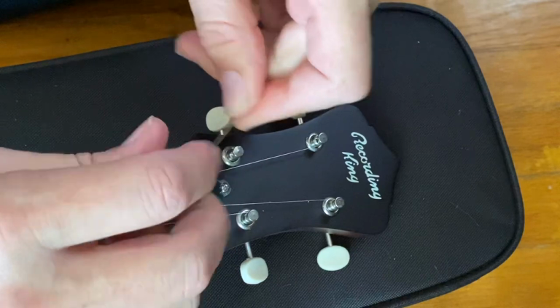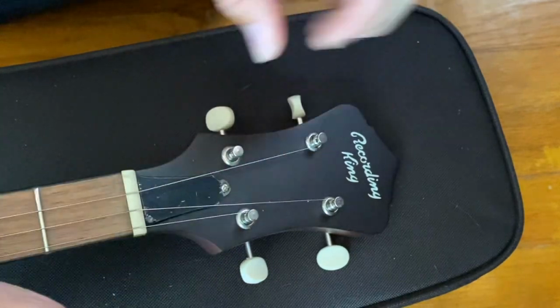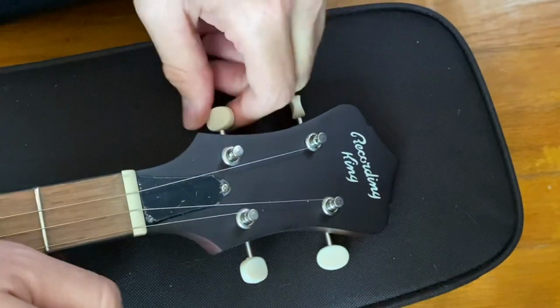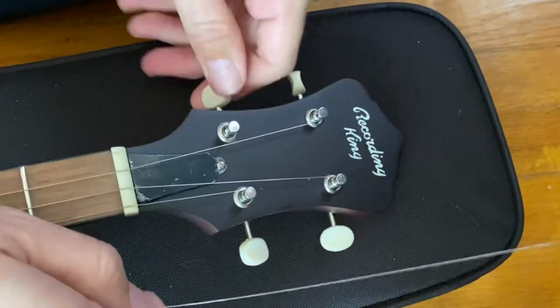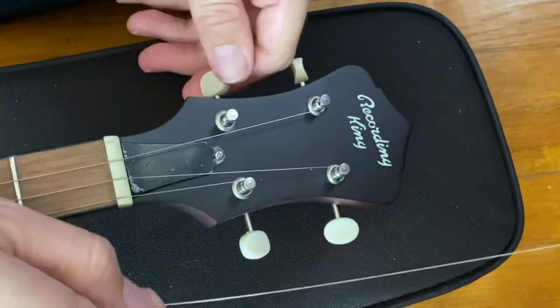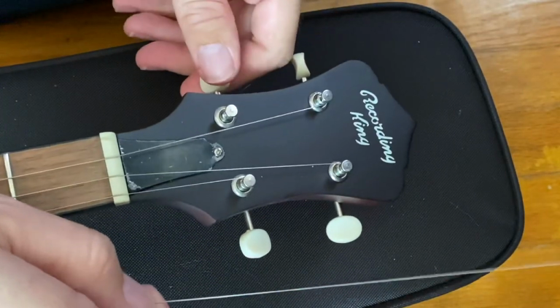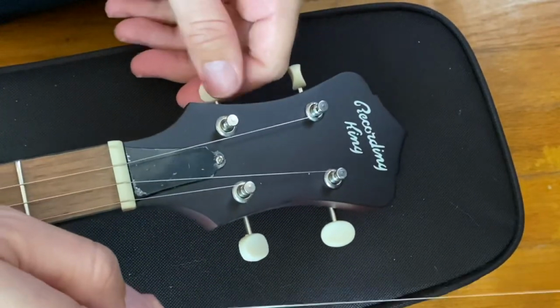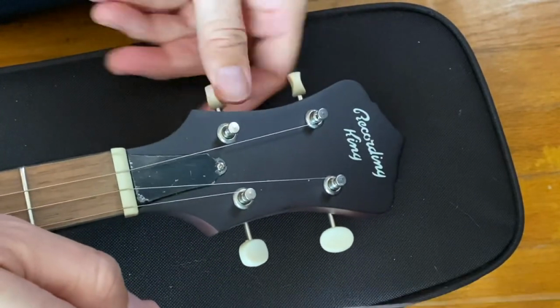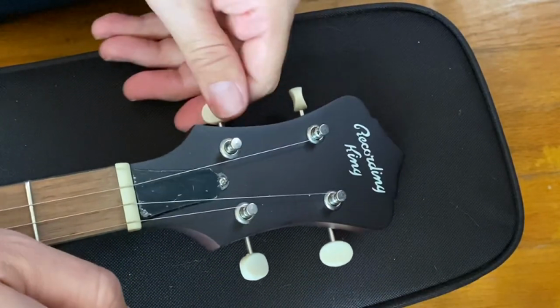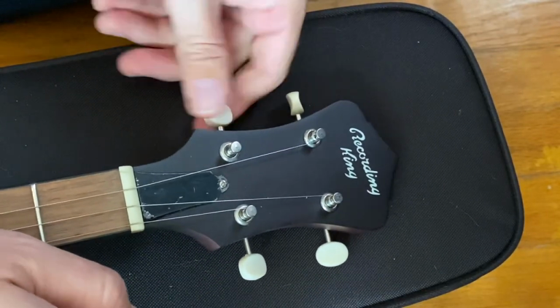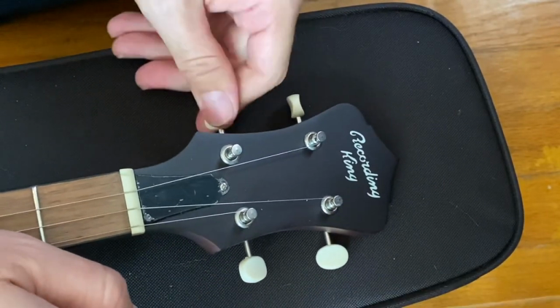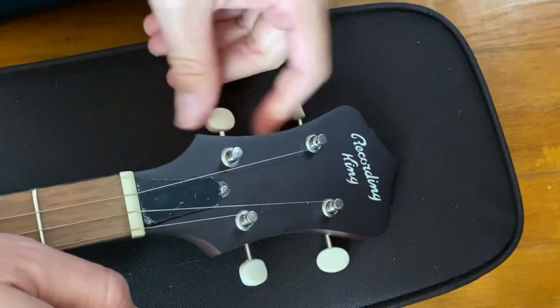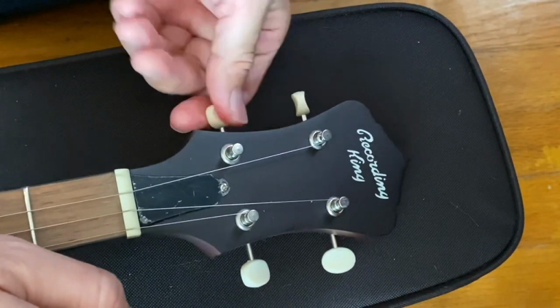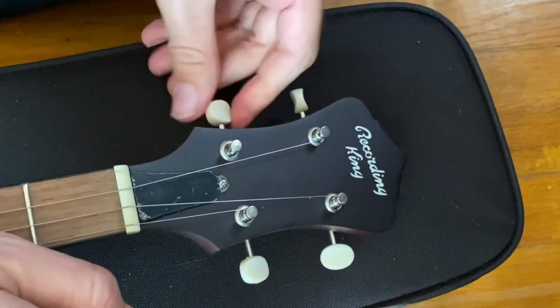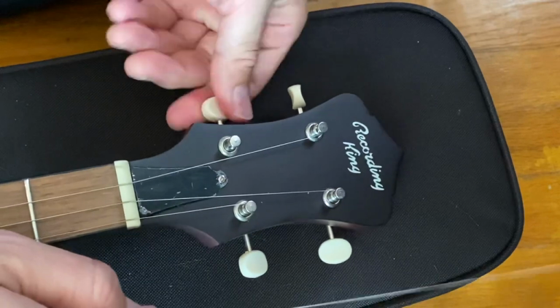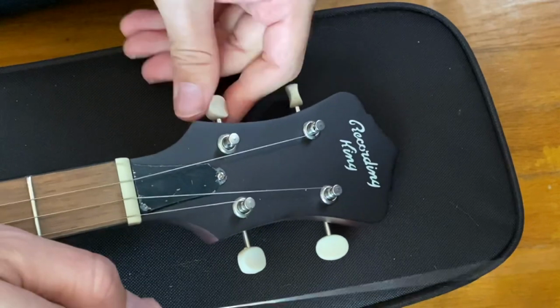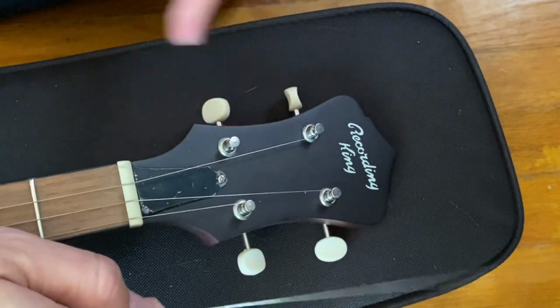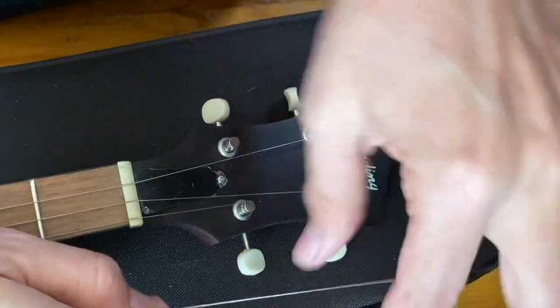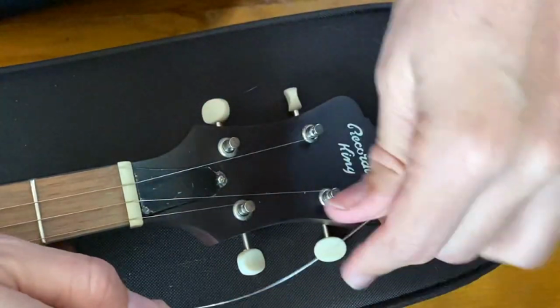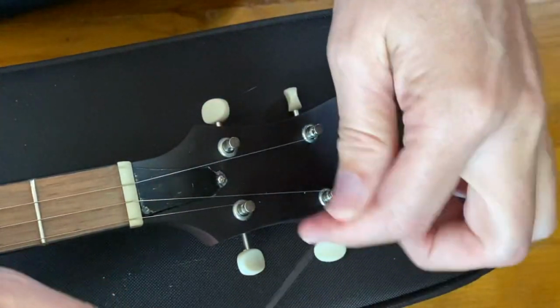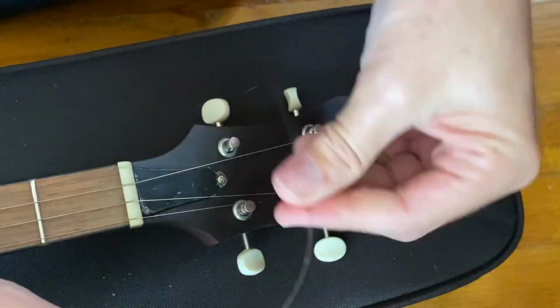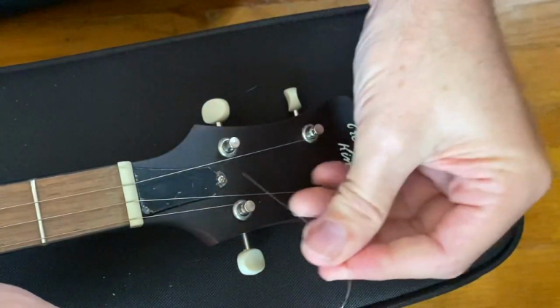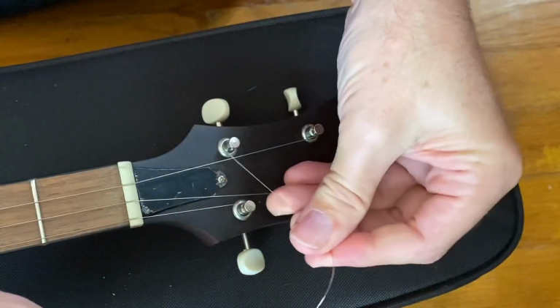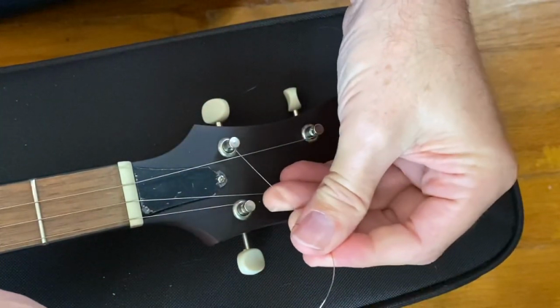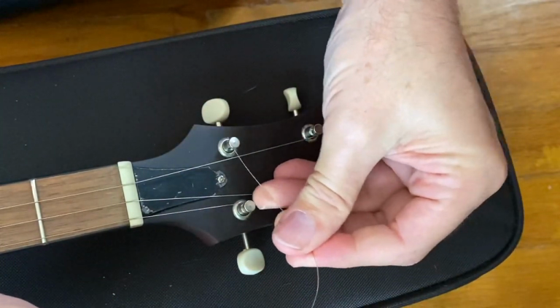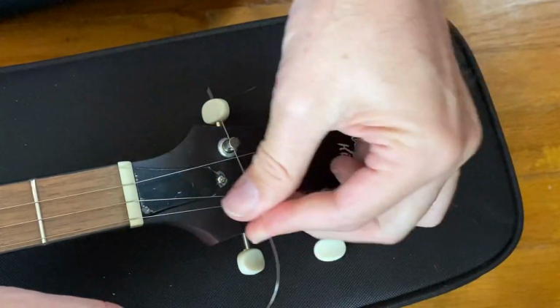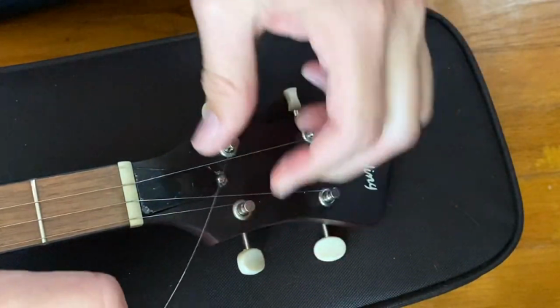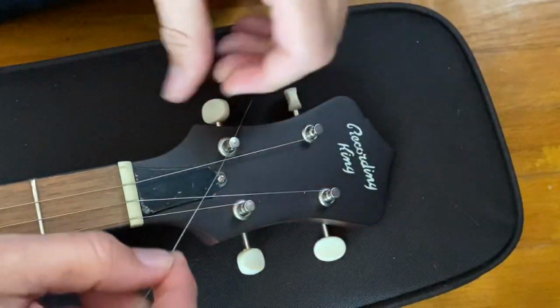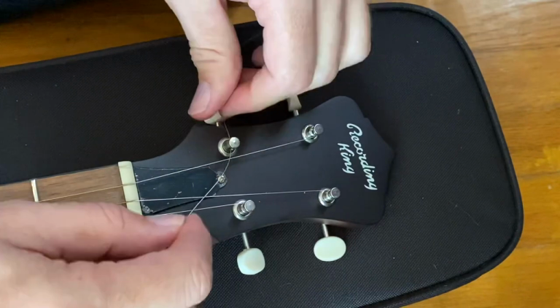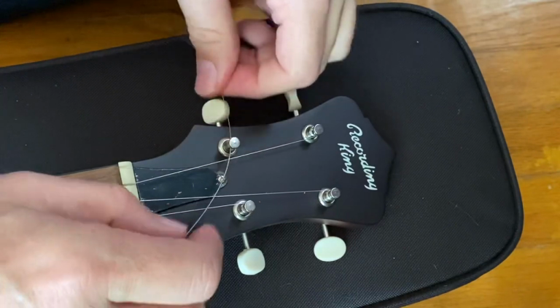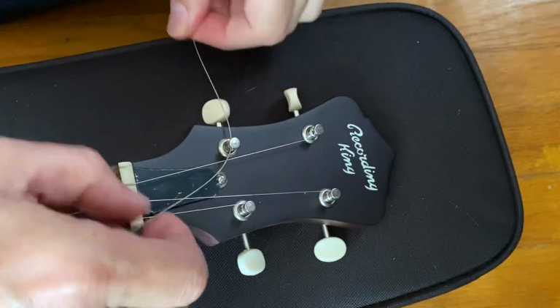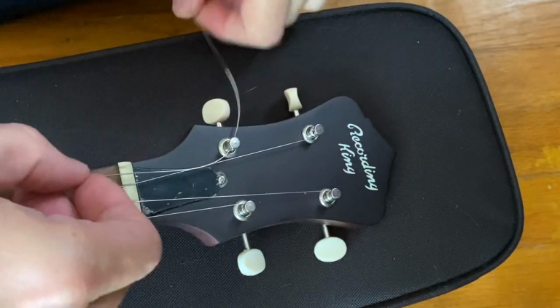I'm going to go ahead and get the hole in this peg perpendicular to the neck. I'm going to get it where it's running sideways, and I'm going to run the string through this hole, that direction.